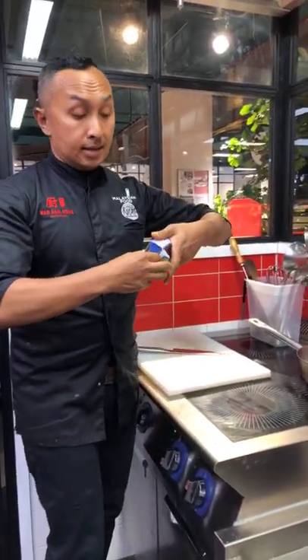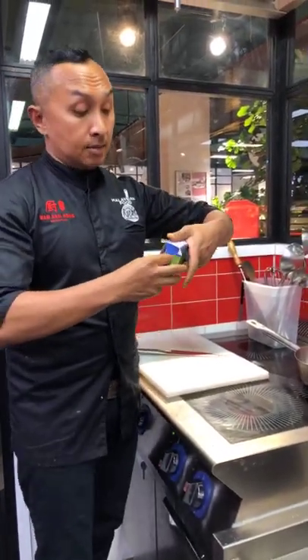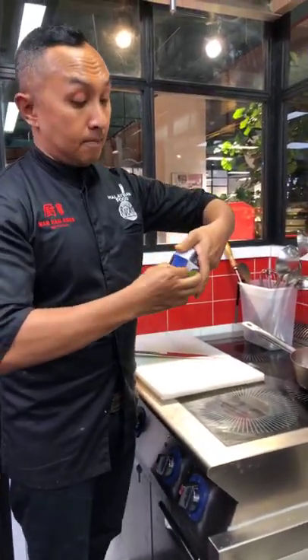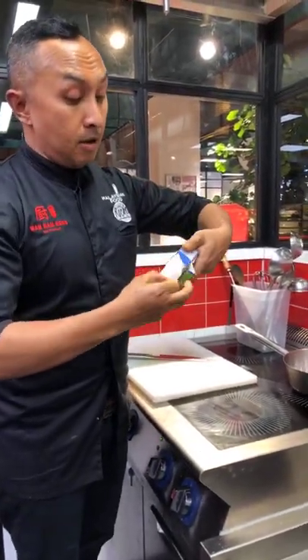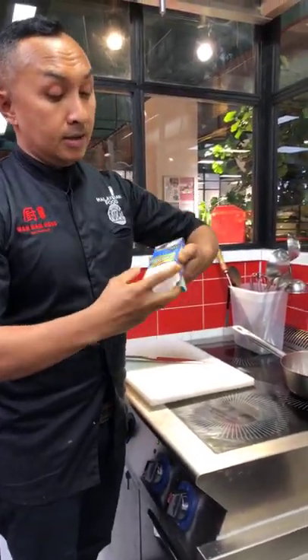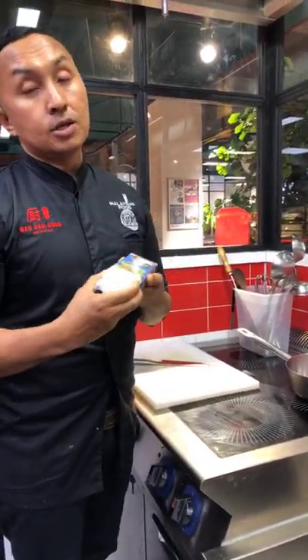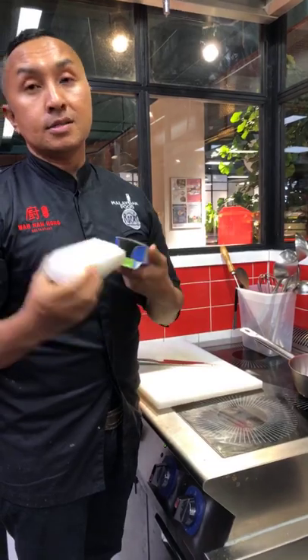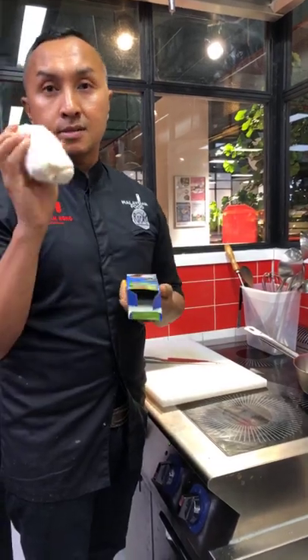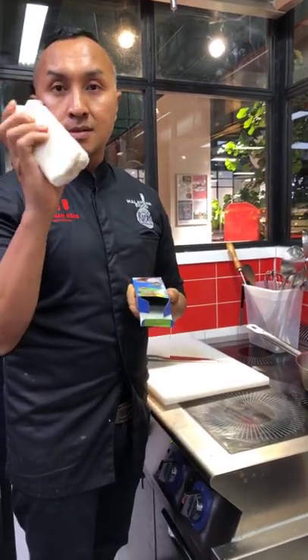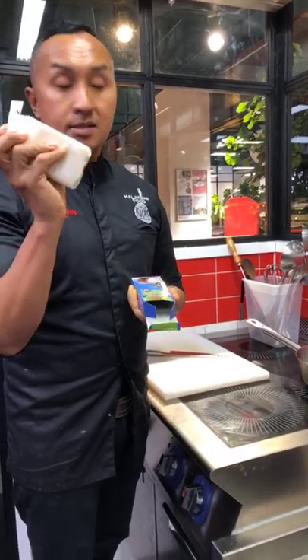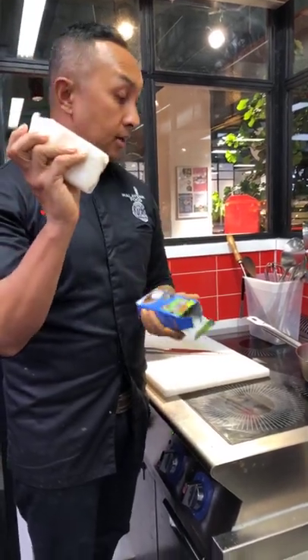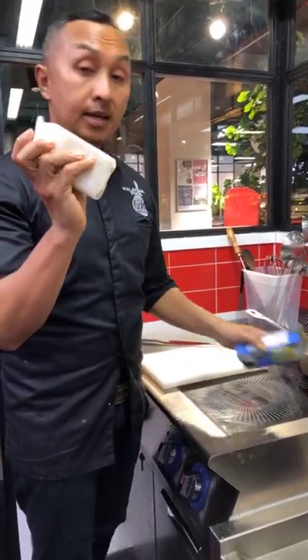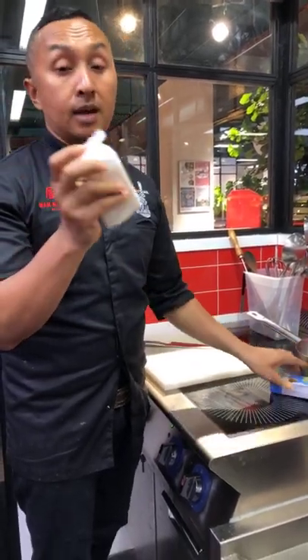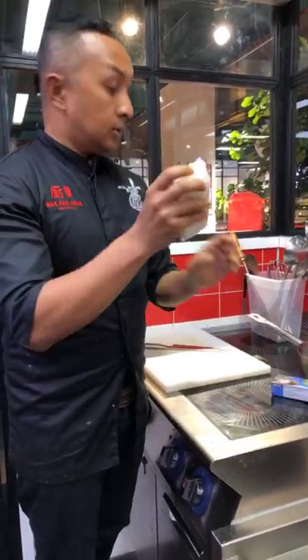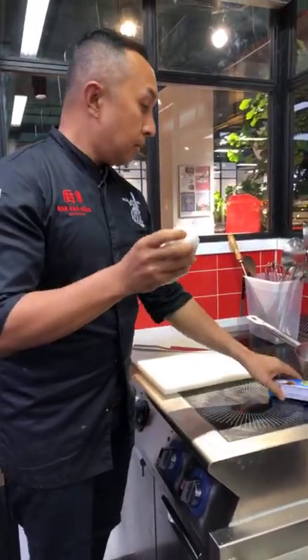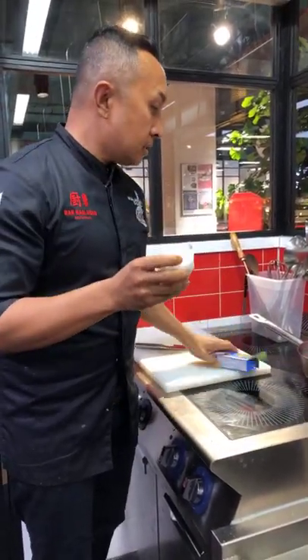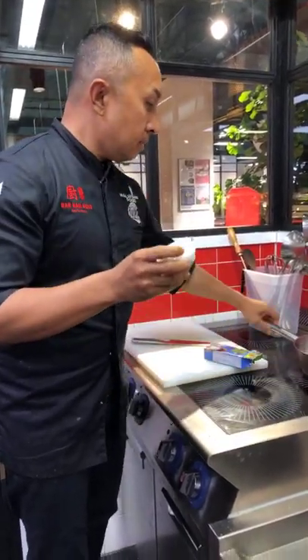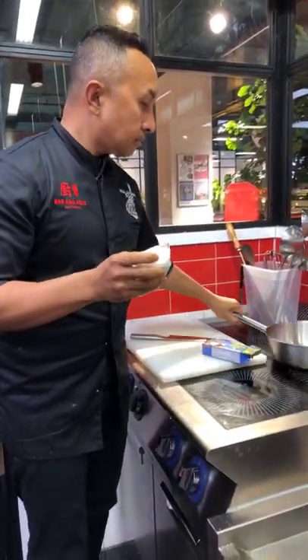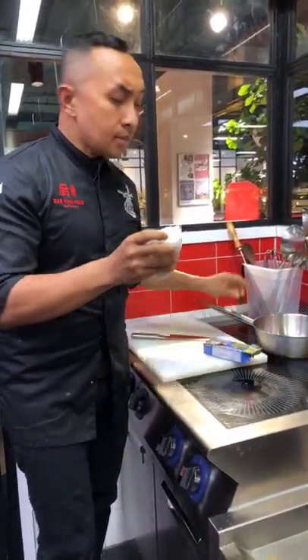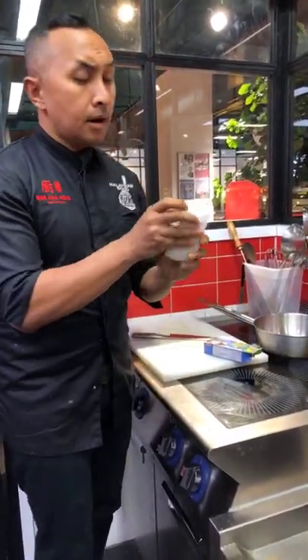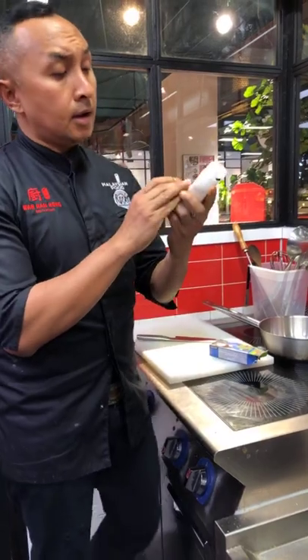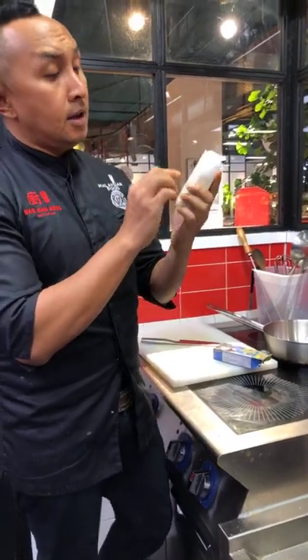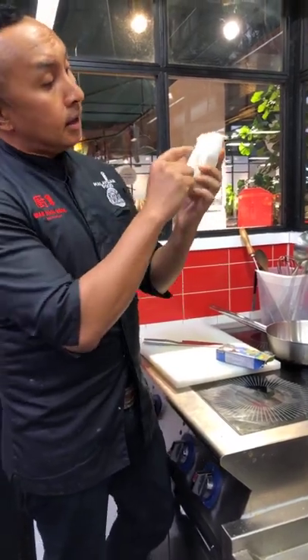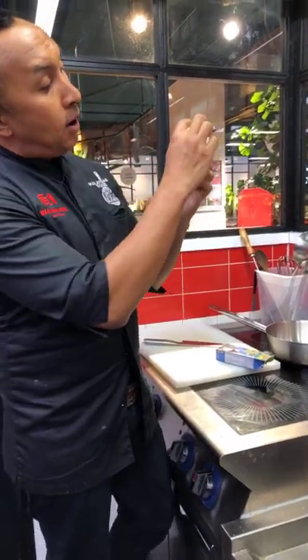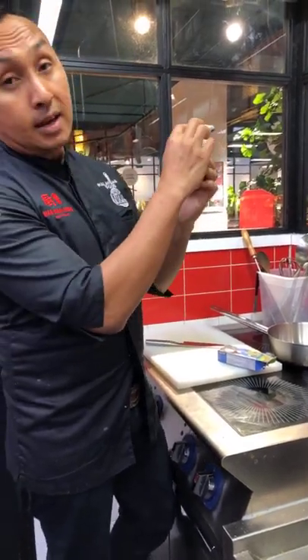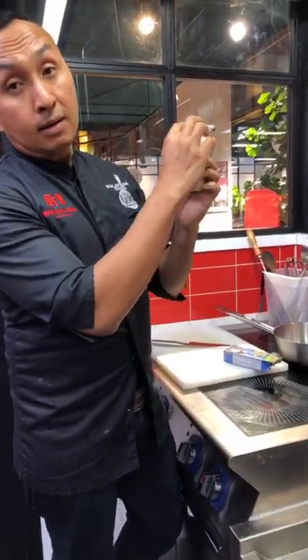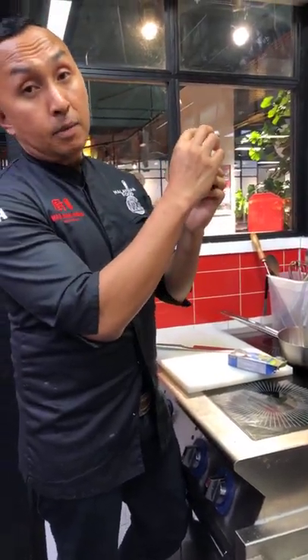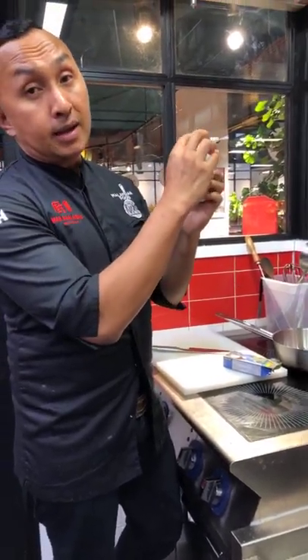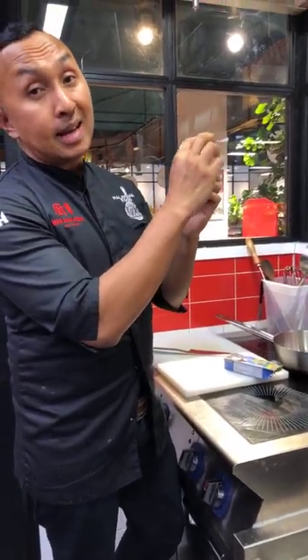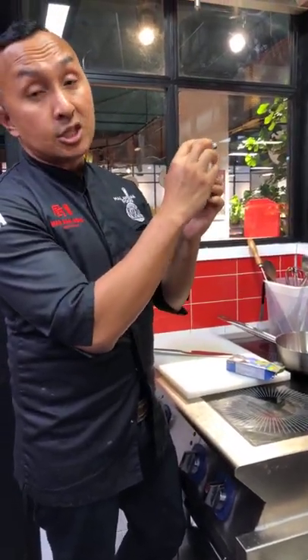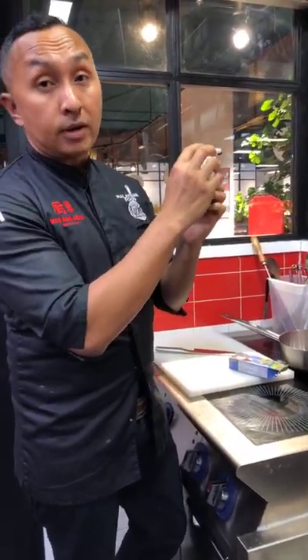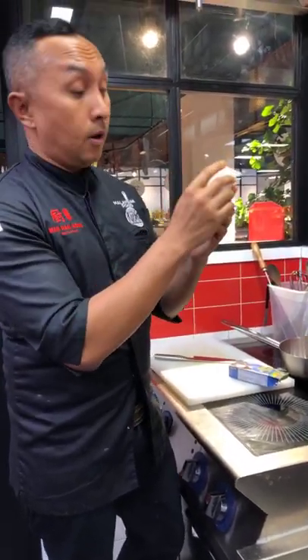All you need is this creamed coconut block. It's nice and solid like this. You're probably going to see a white layer on top — that's actually coconut oil.